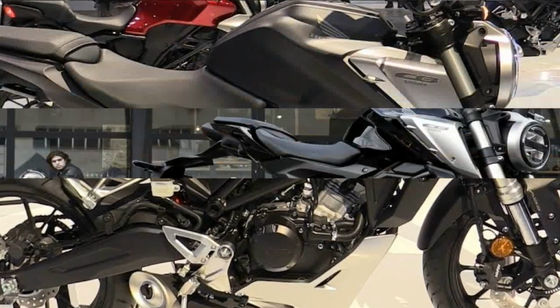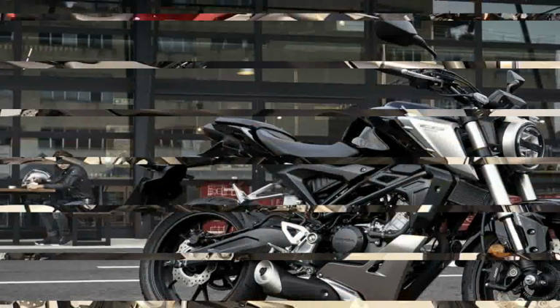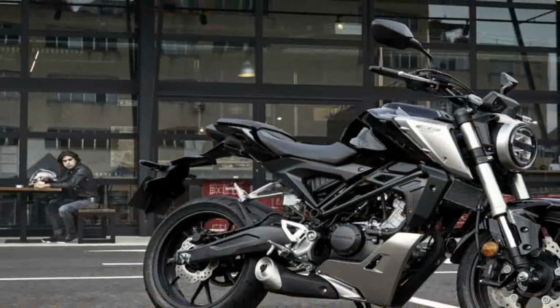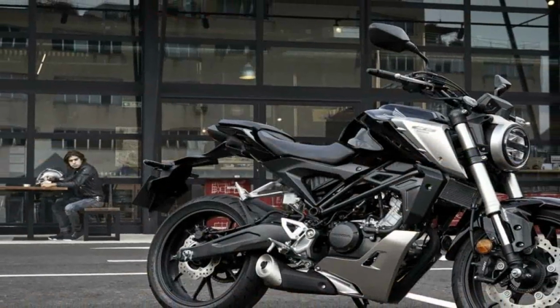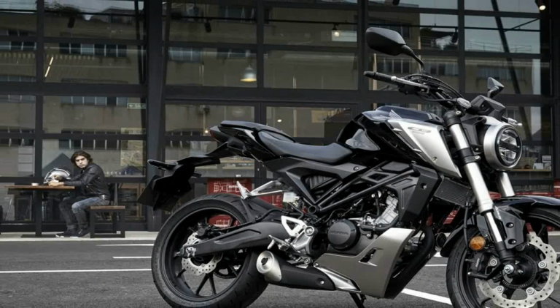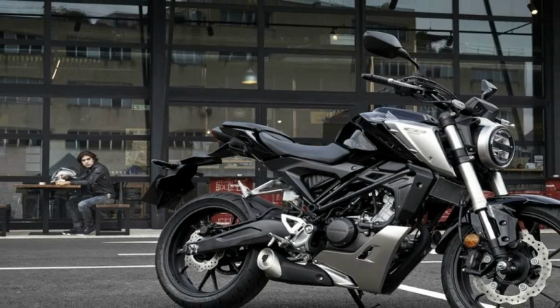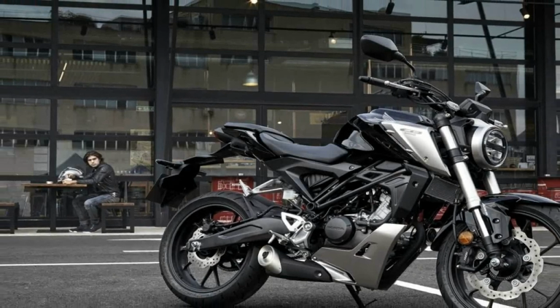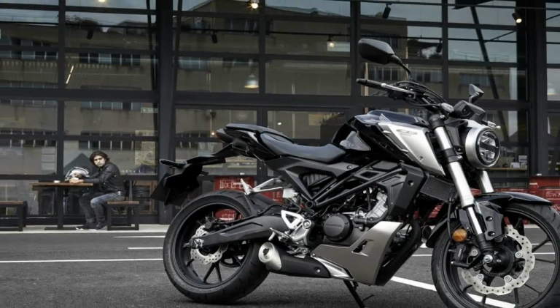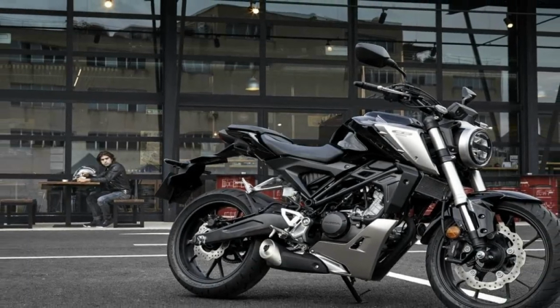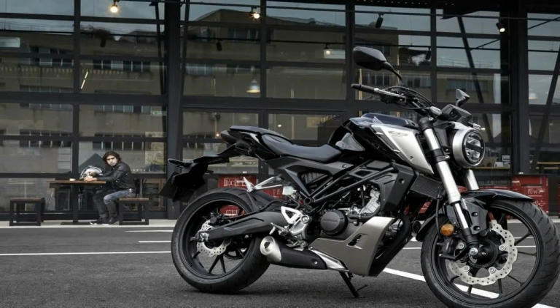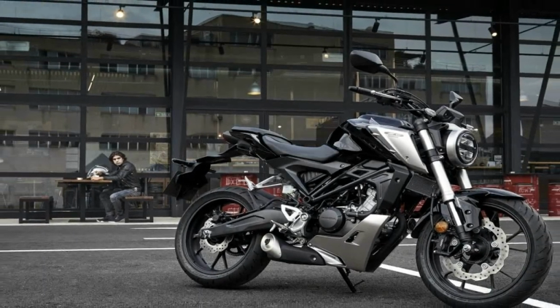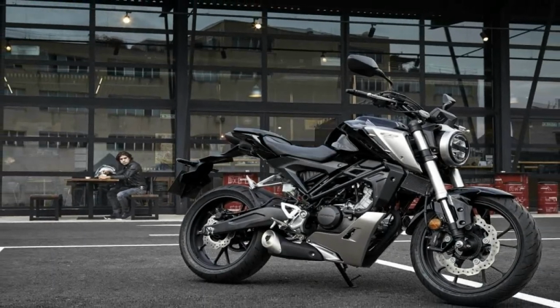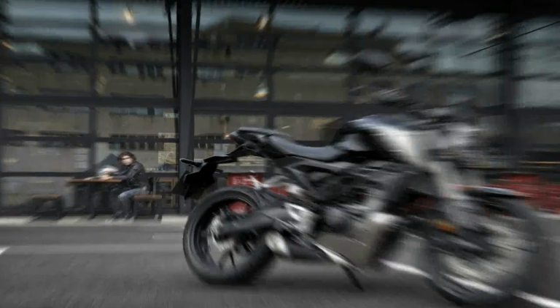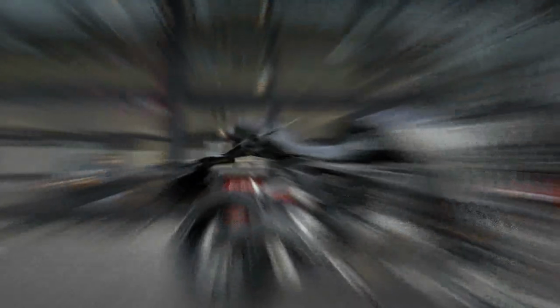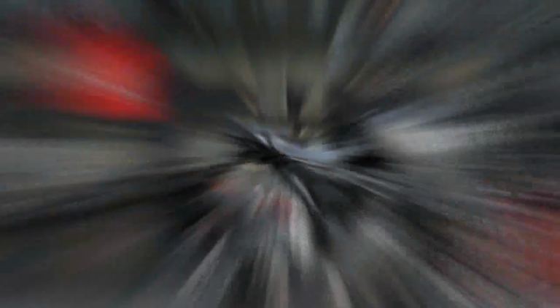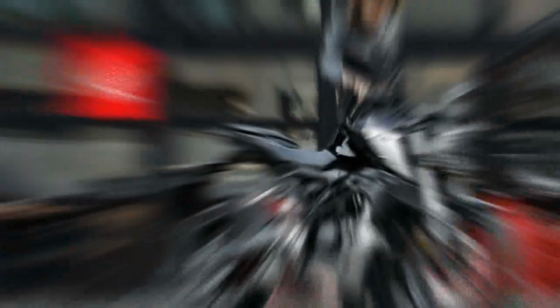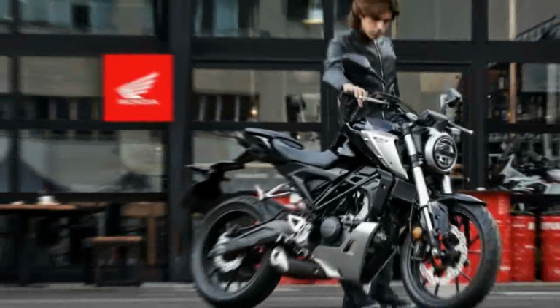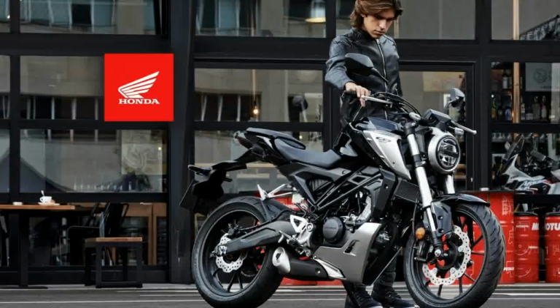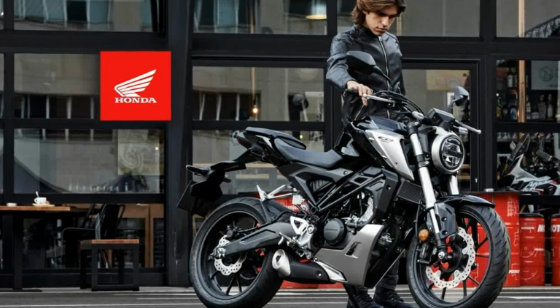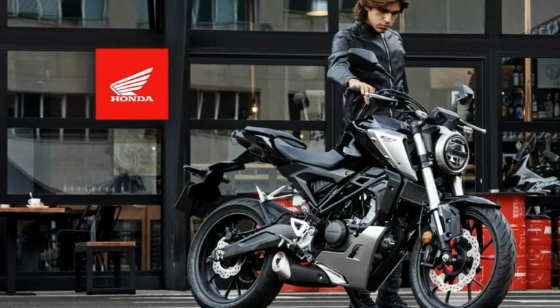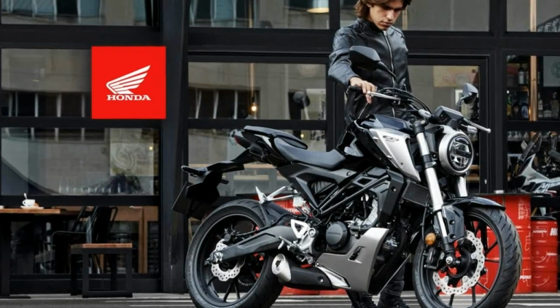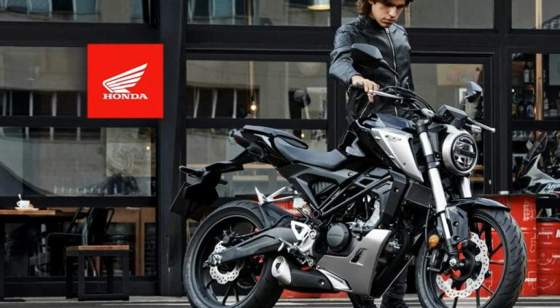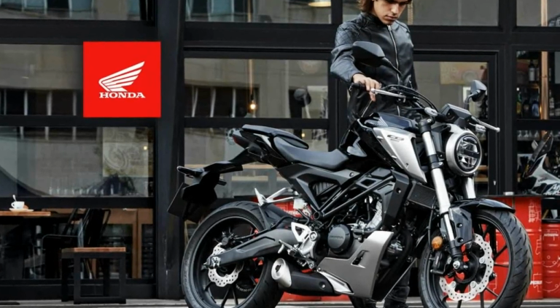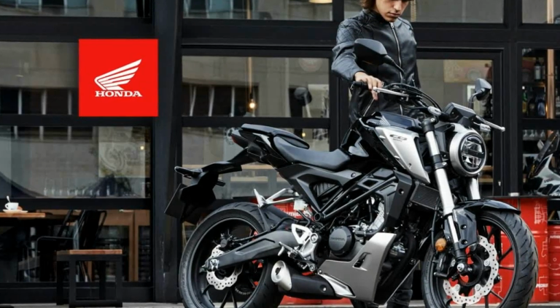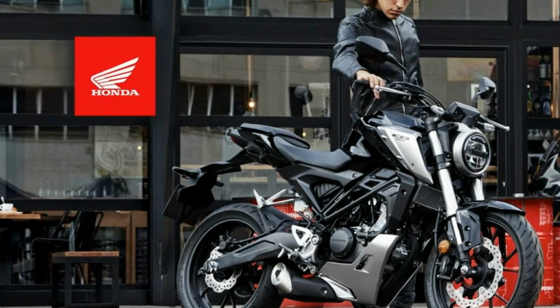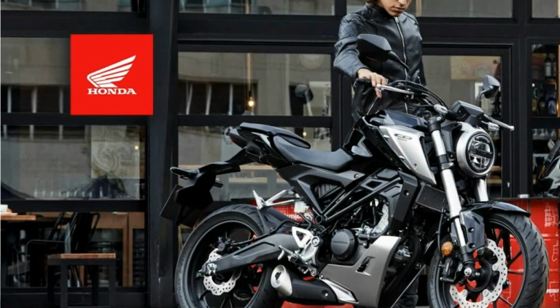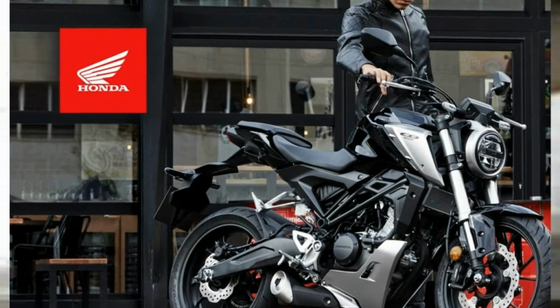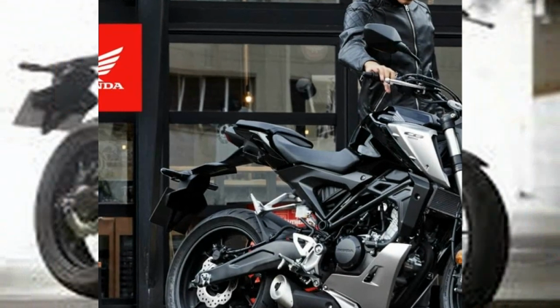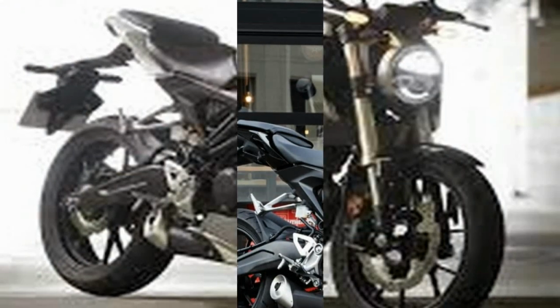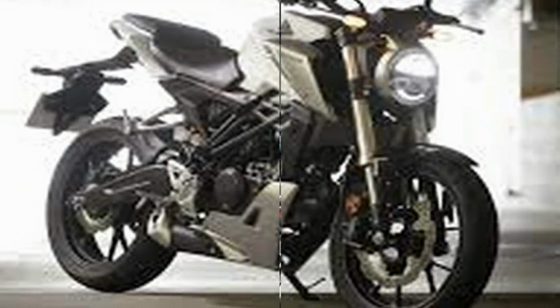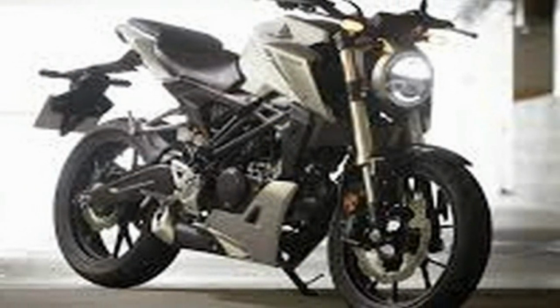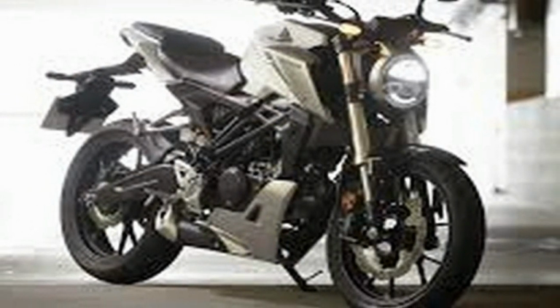Power delivery overall is exactly what you would want for an entry-level ride: smooth, predictable, and fun, even if hilly terrain will expose the thin spot in its performance.